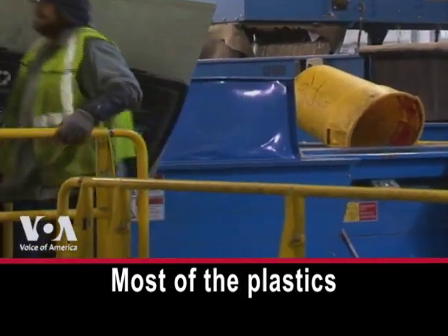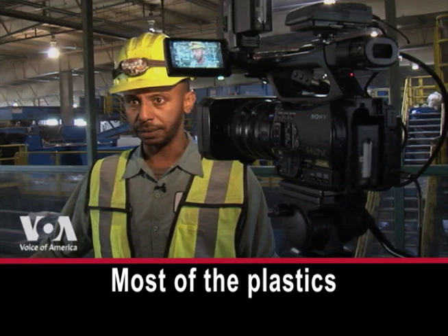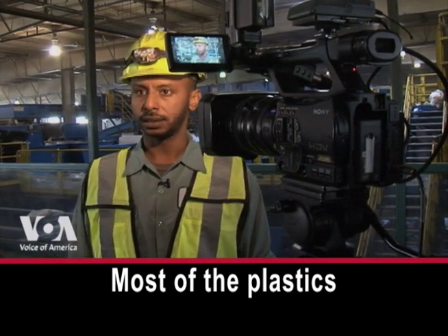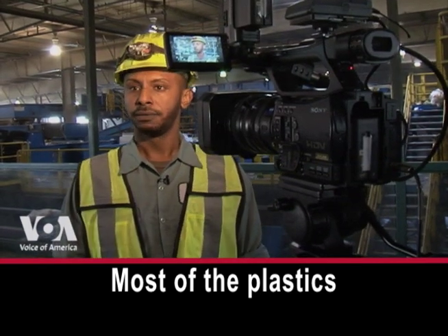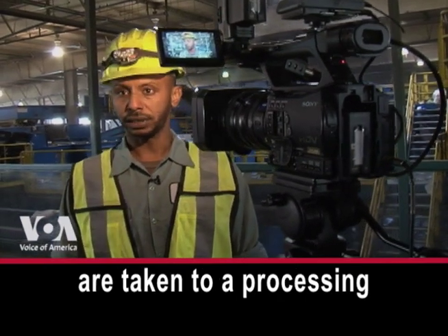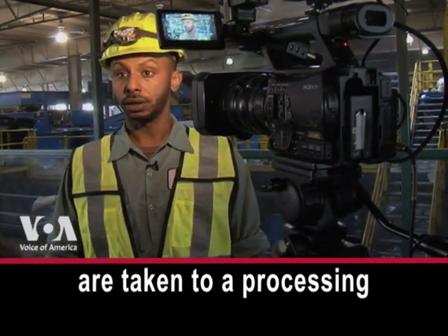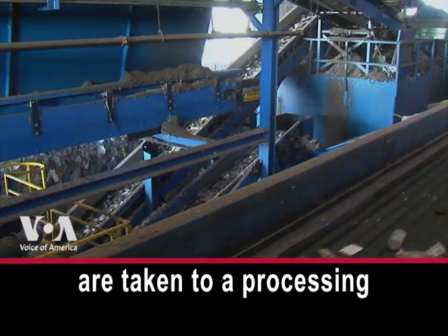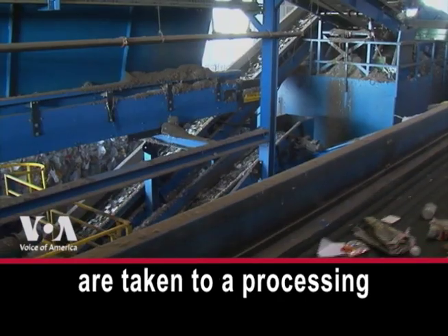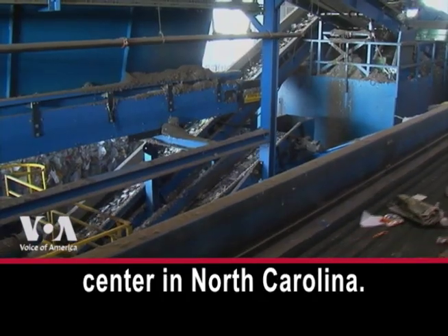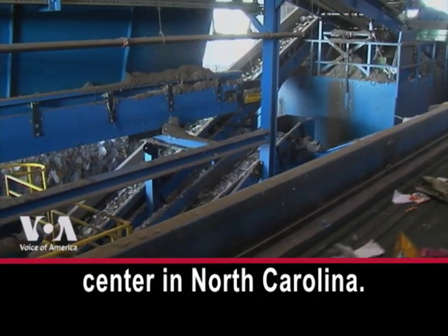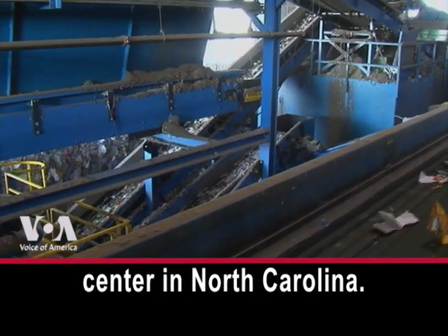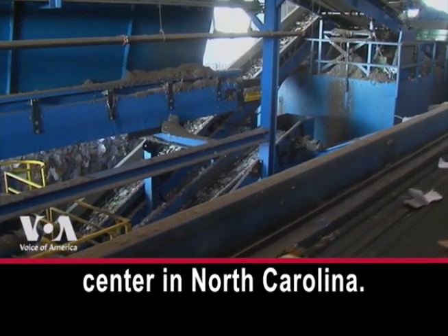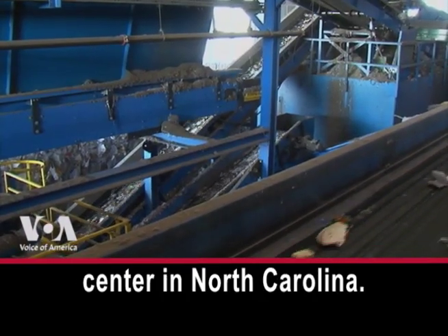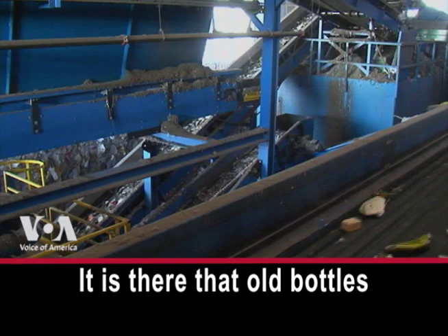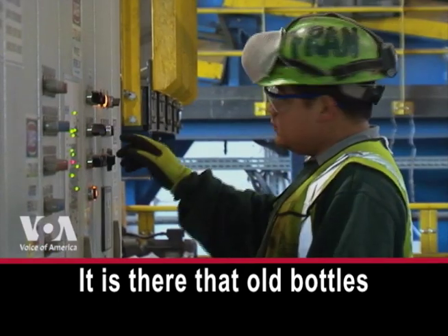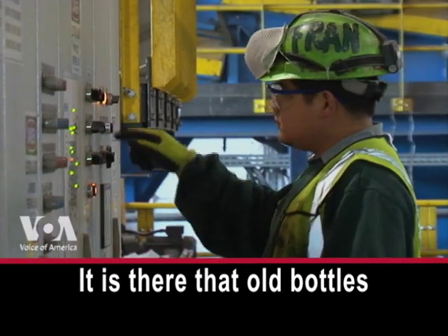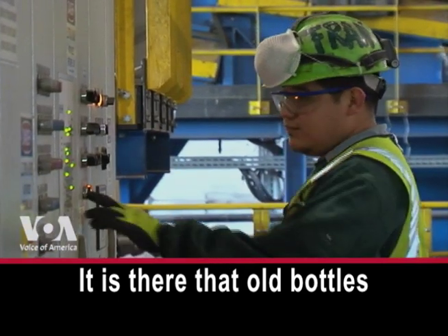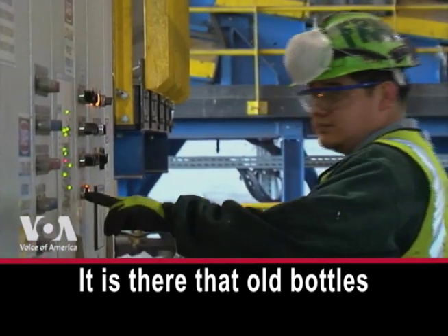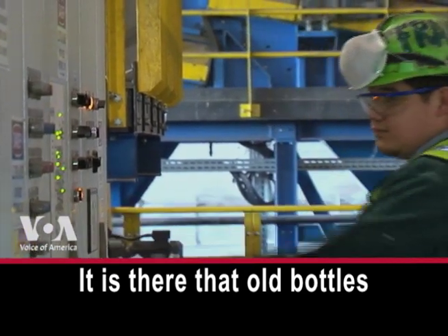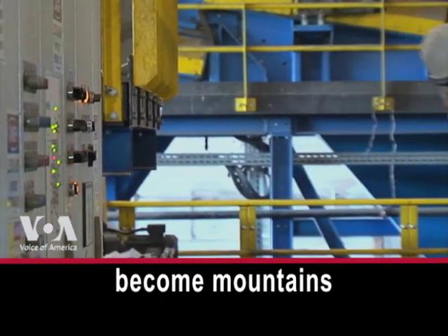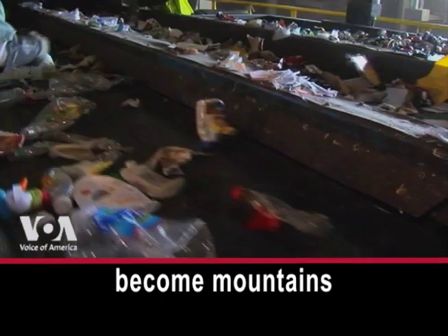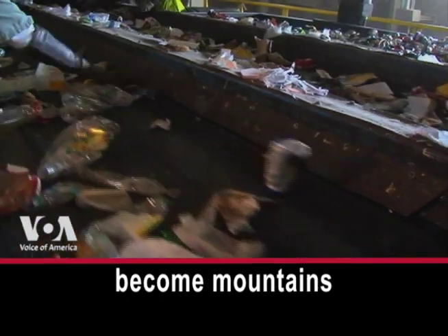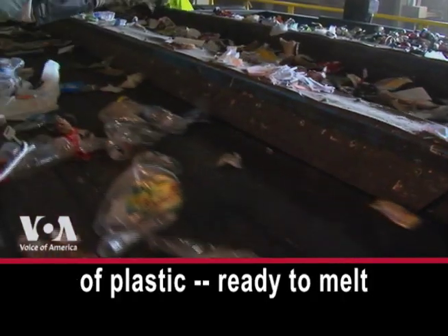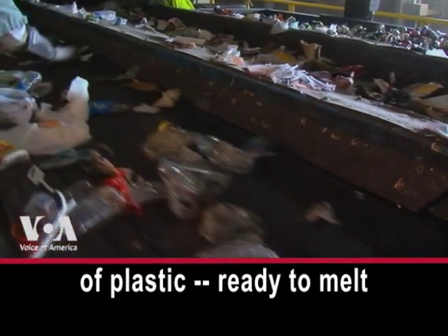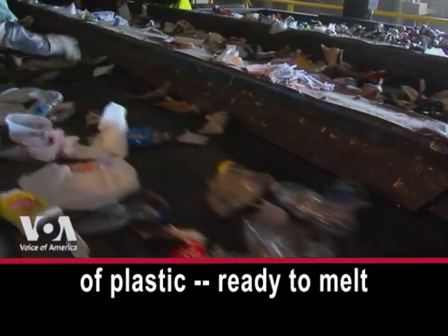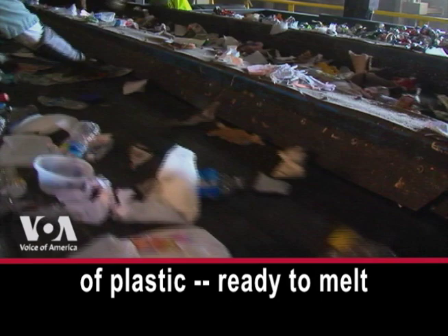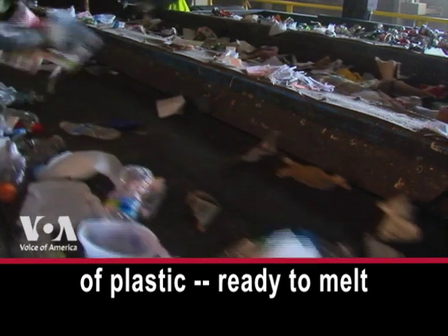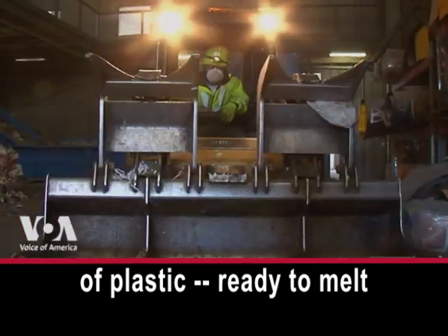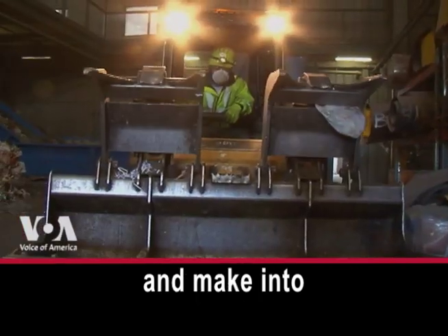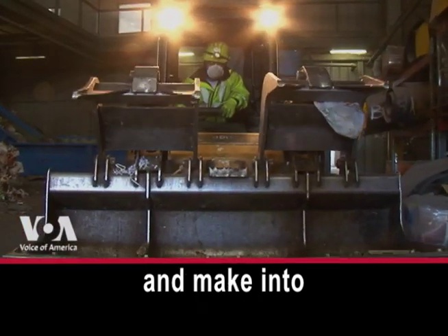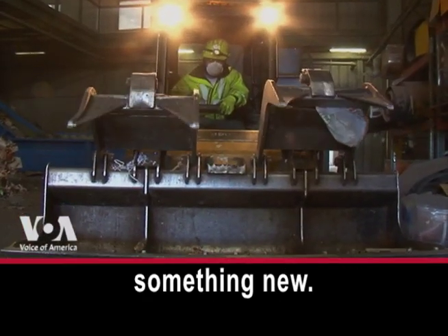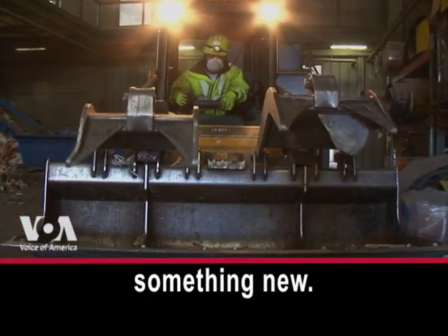Most of the plastics are taken to a processing center in North Carolina, where old bottles become mountains of plastic ready to melt and be made into something new.